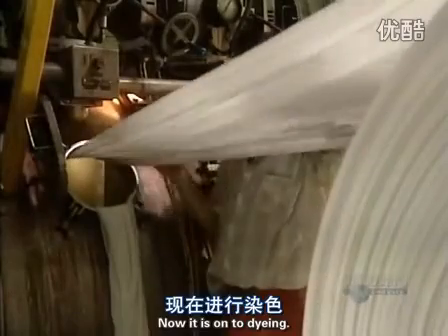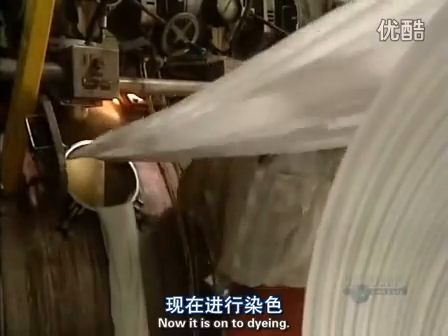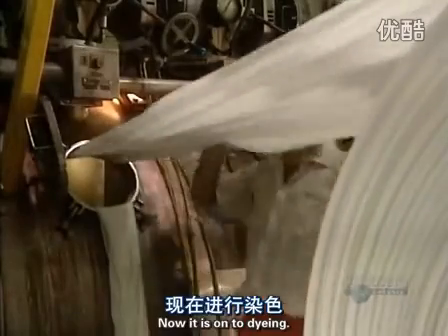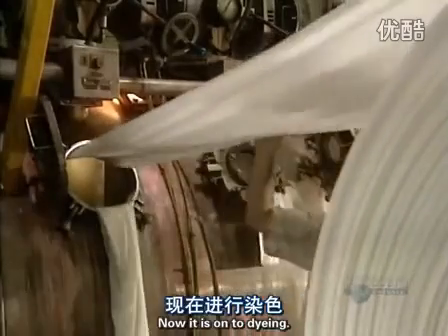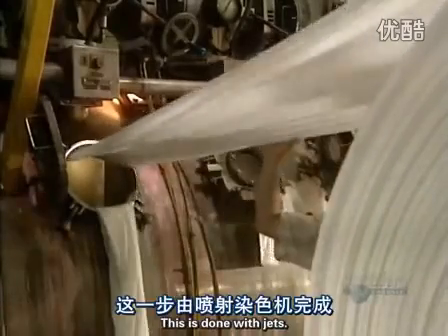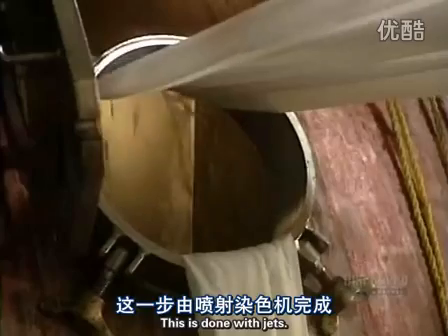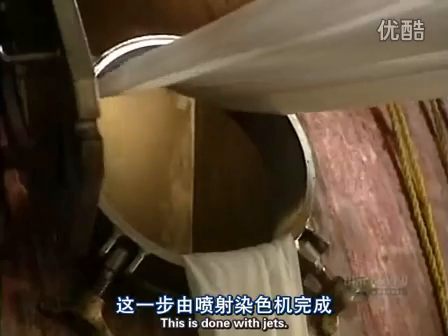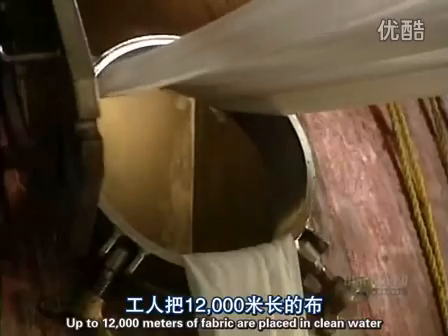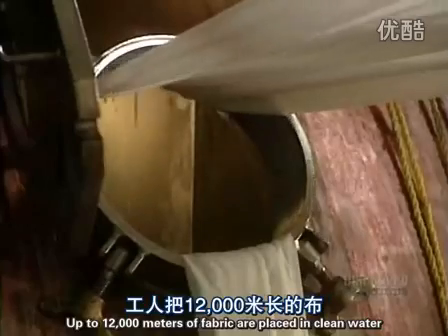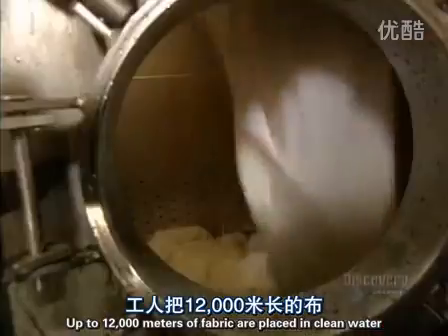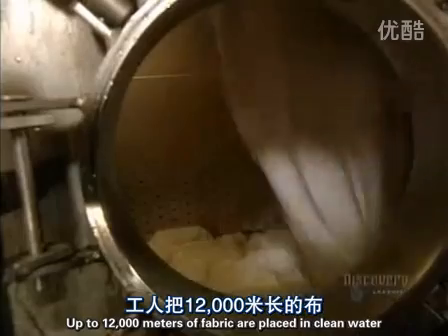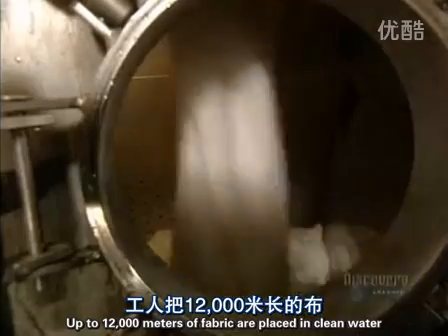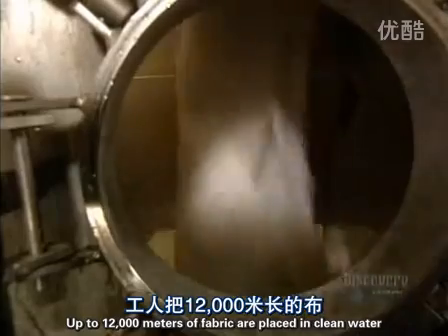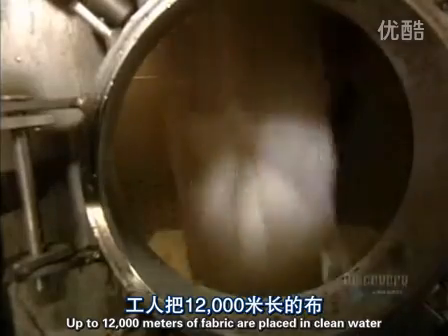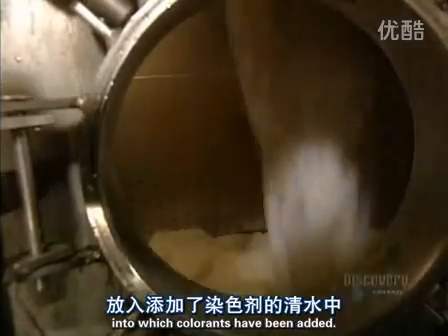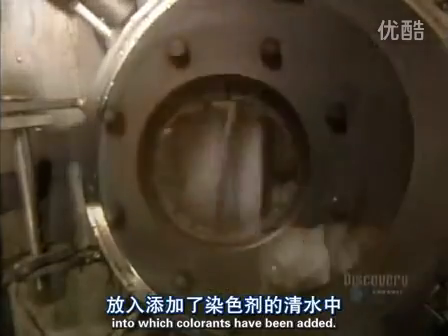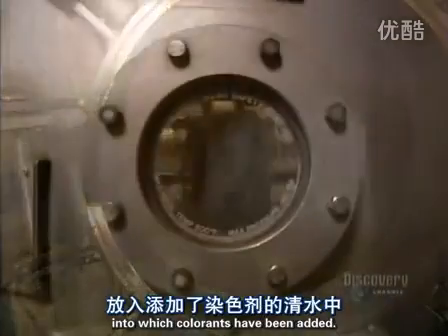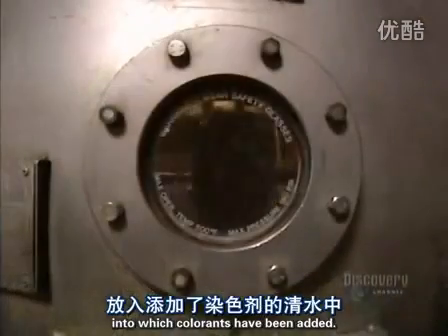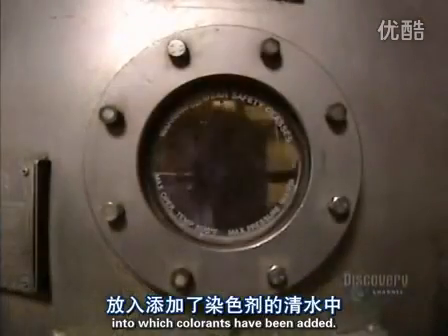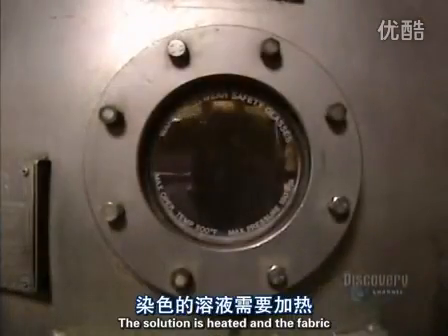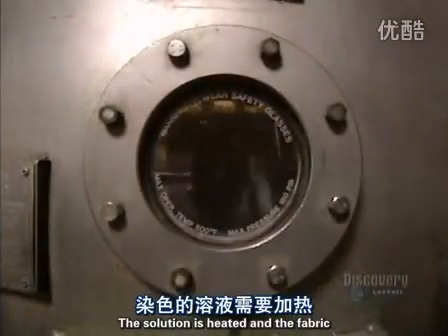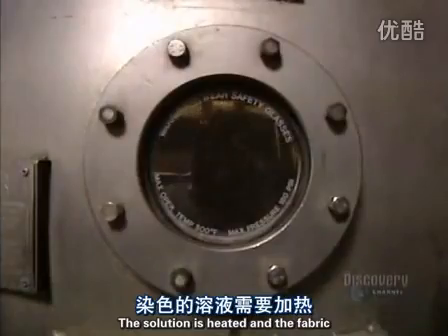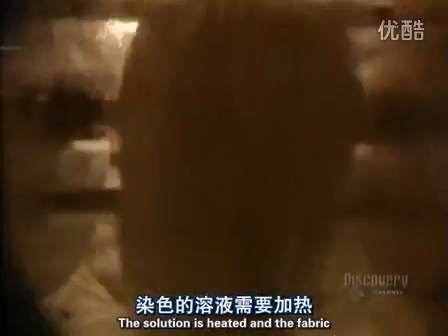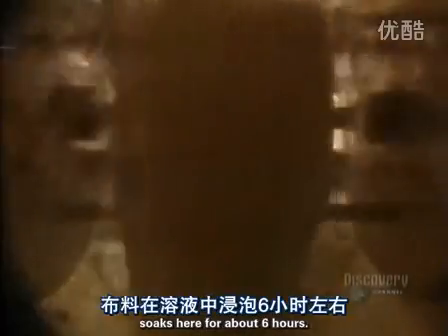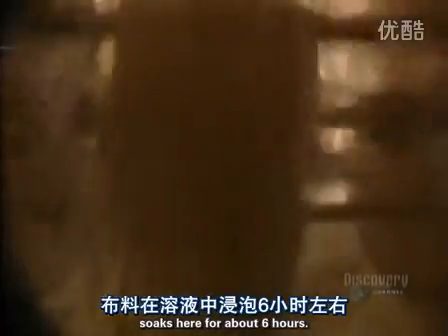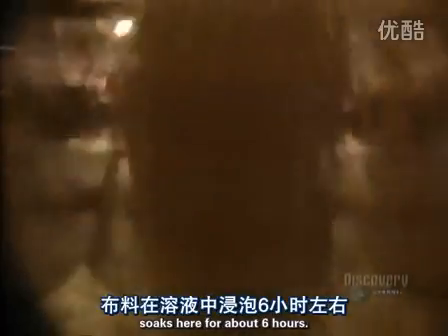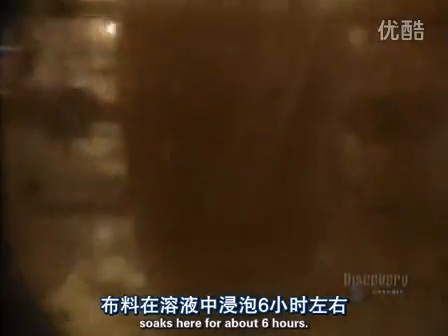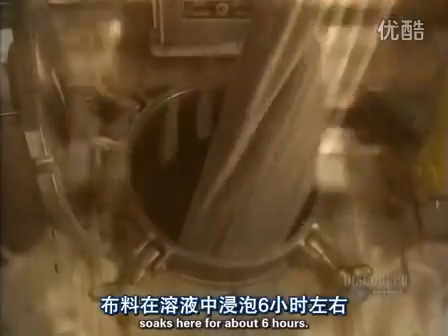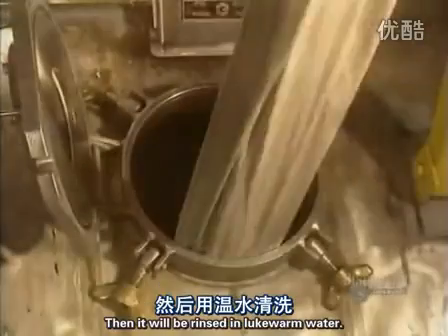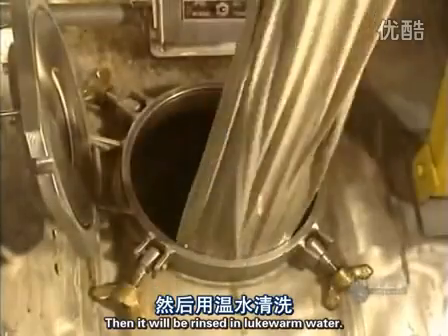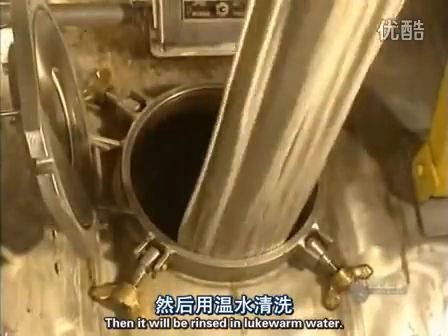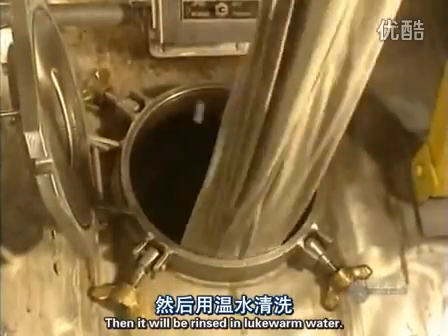Now it's on to dyeing. This is done with jets. Up to 12,000 meters of fabric are placed in clean water into which colorants have been added. The solution is heated and the fabric soaks for about six hours, then it will be rinsed in lukewarm water.